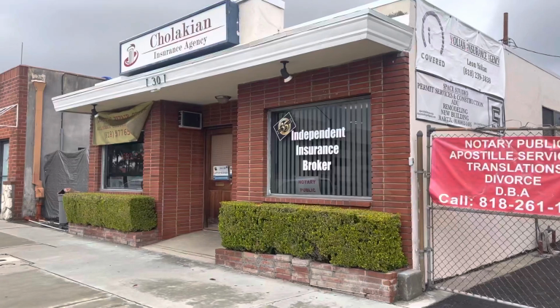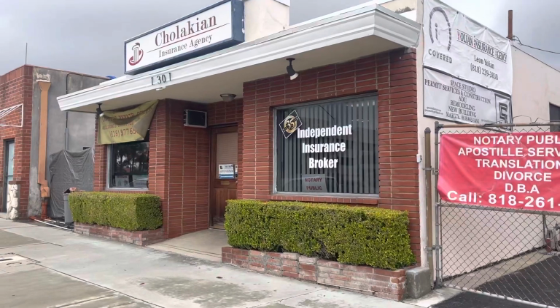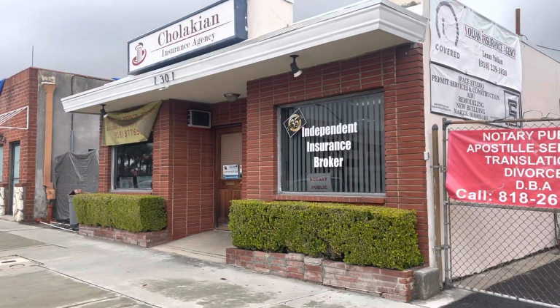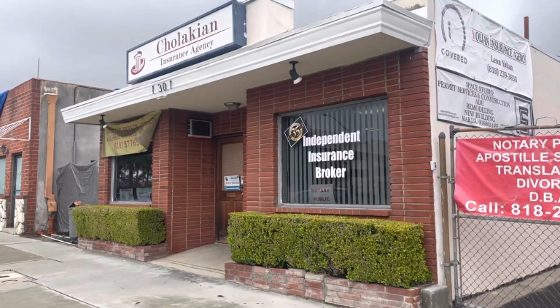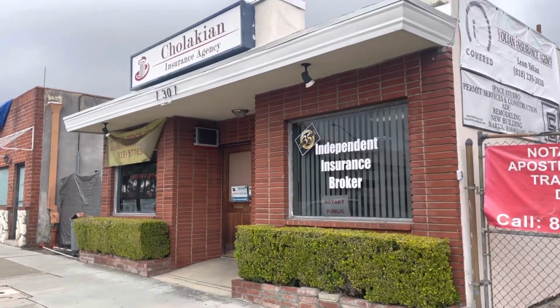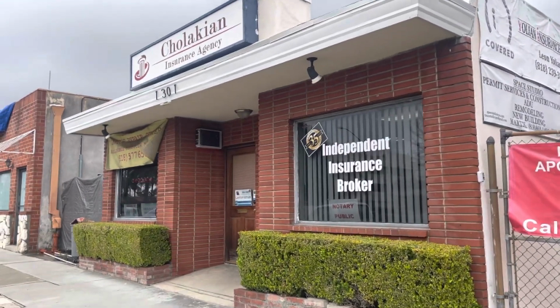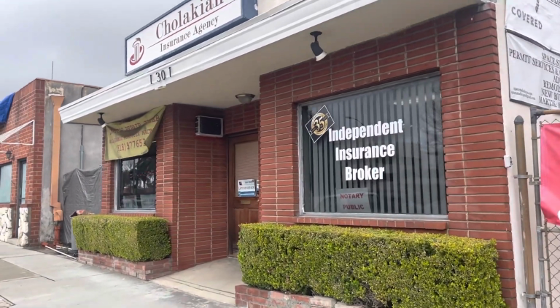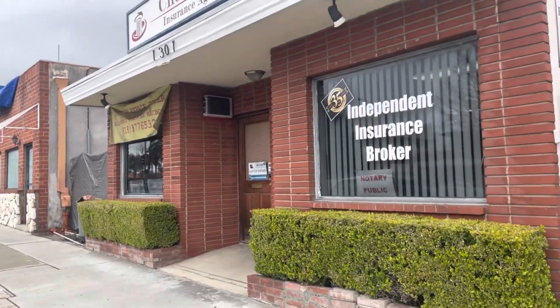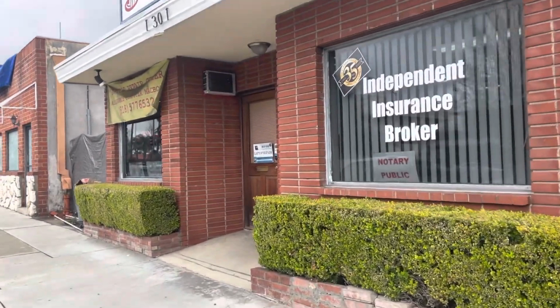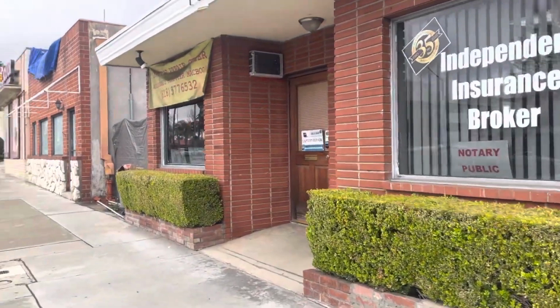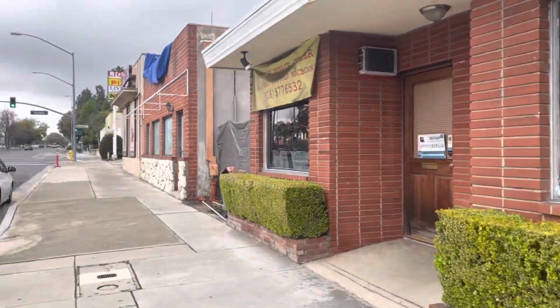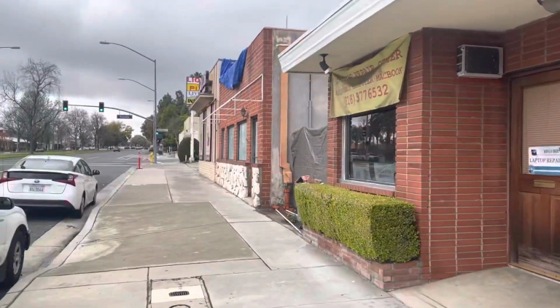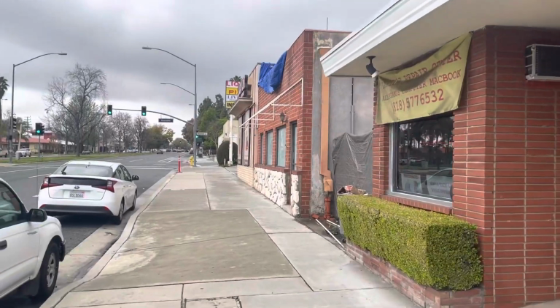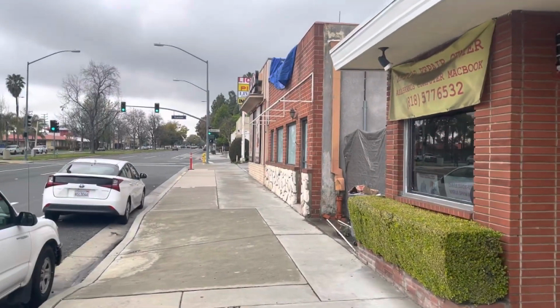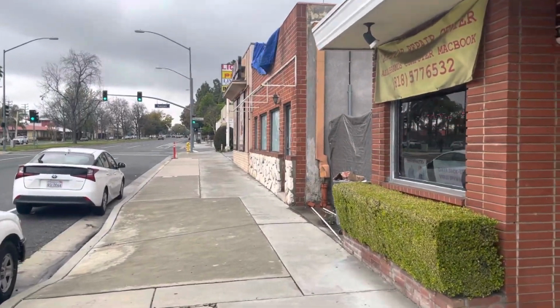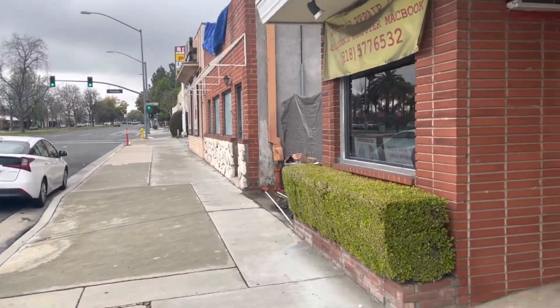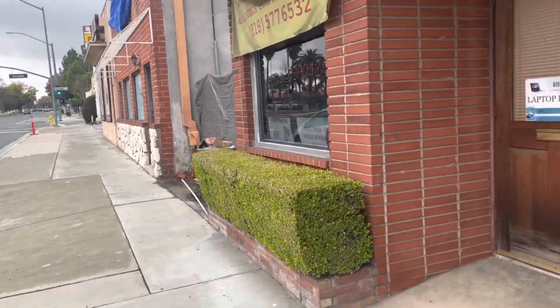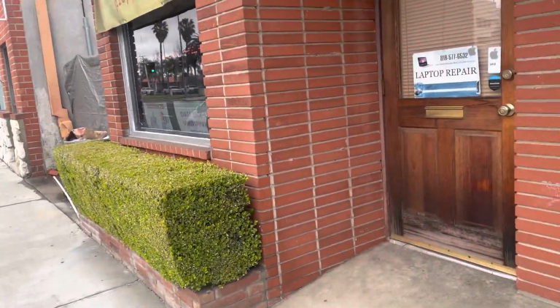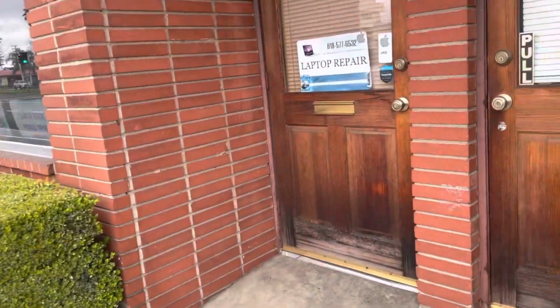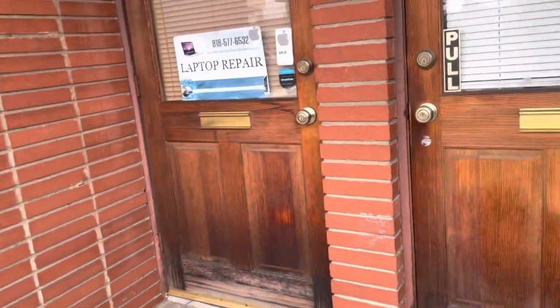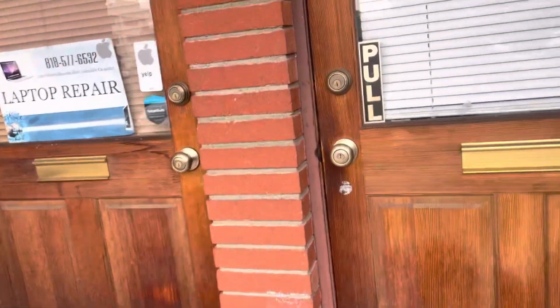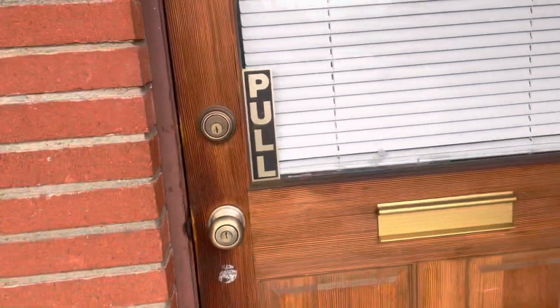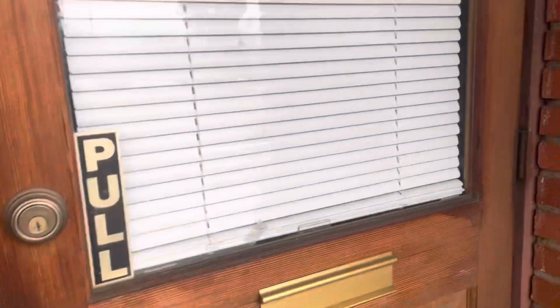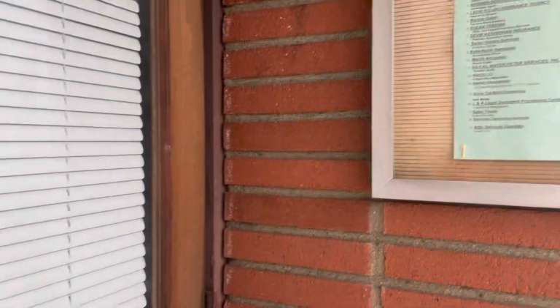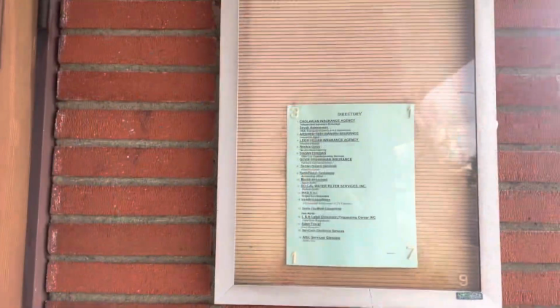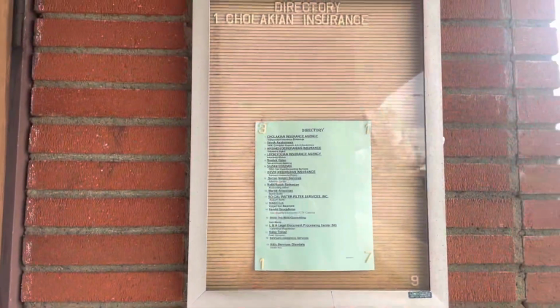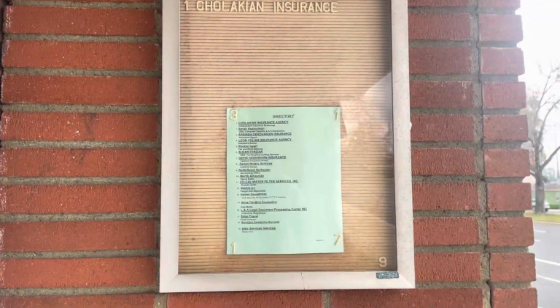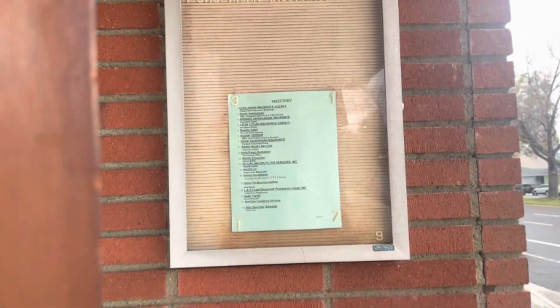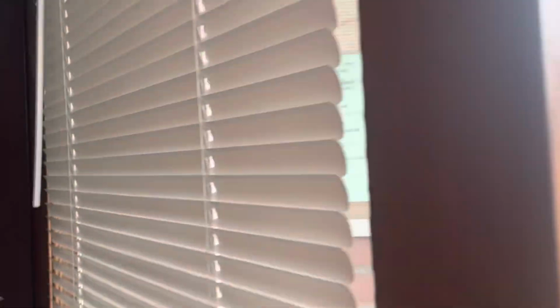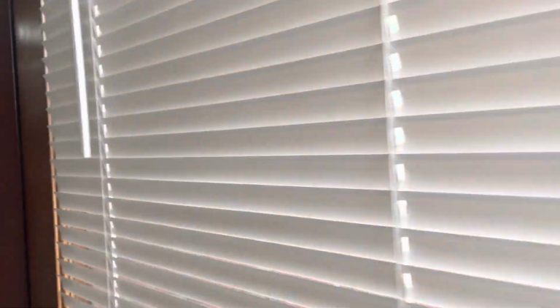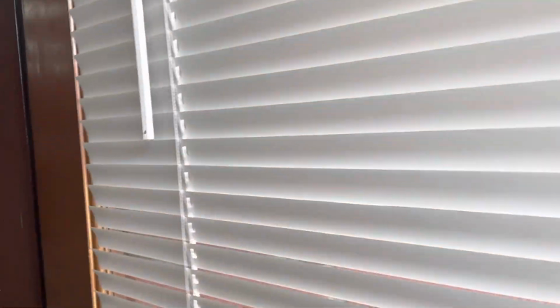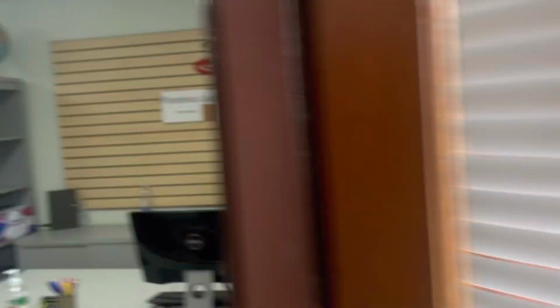Hi, this video is for Cholakian Insurance Building, here next to the Glendale DMV, 1301 West Glenox Boulevard. Here are the different businesses that we have located here.